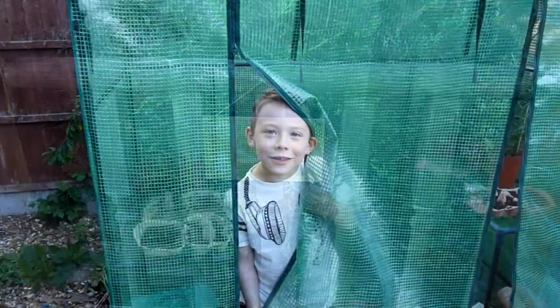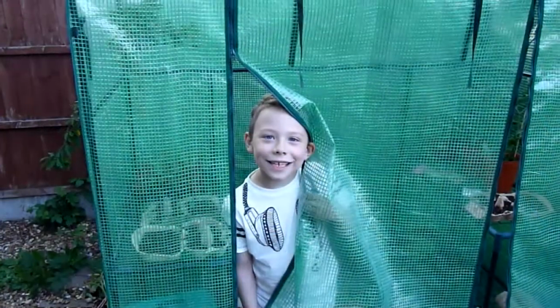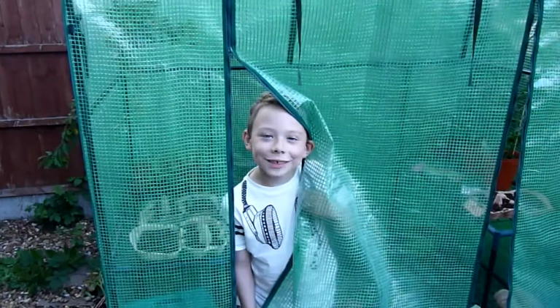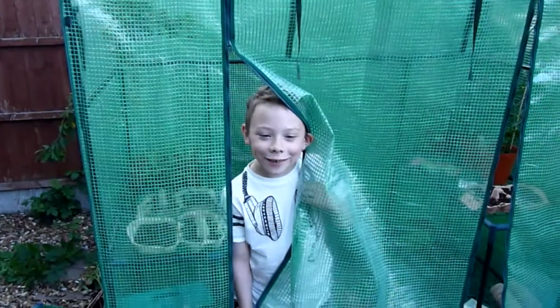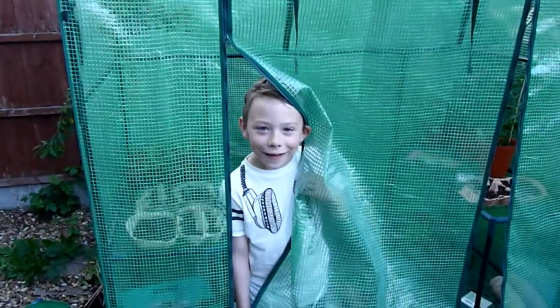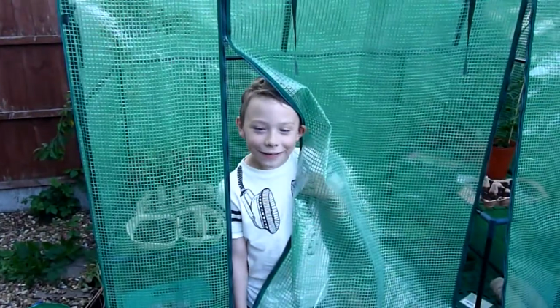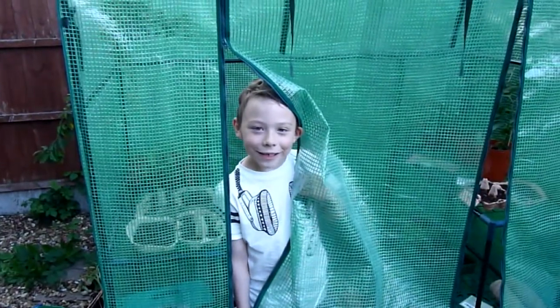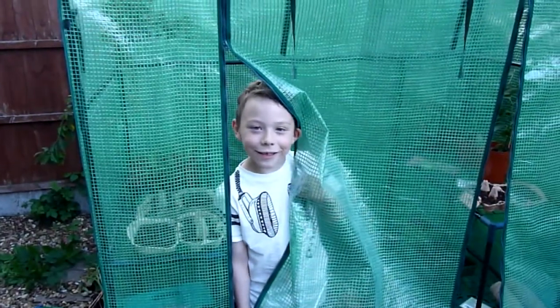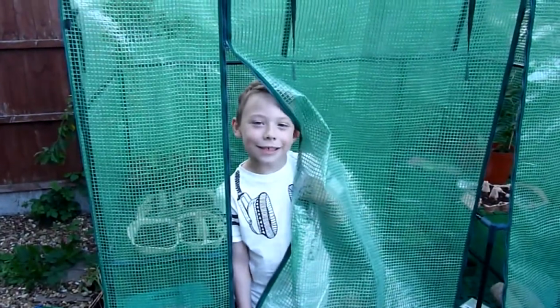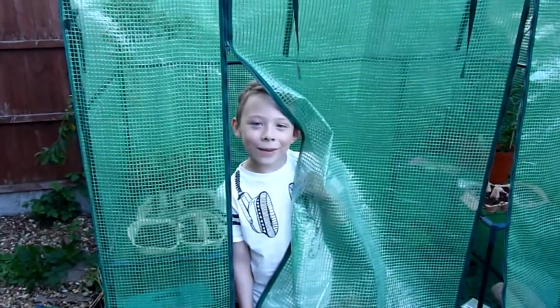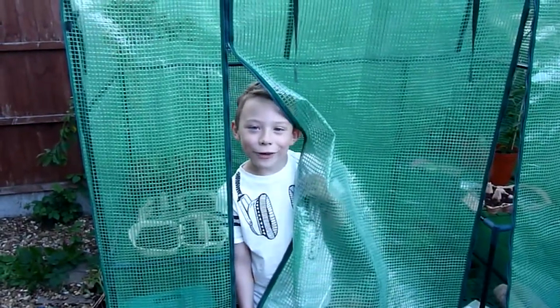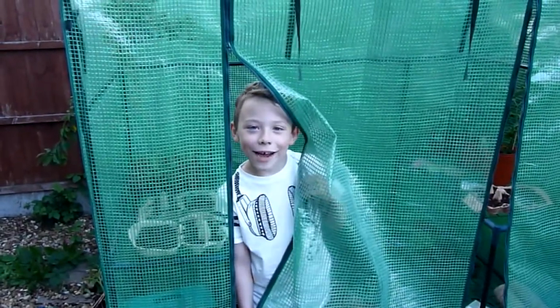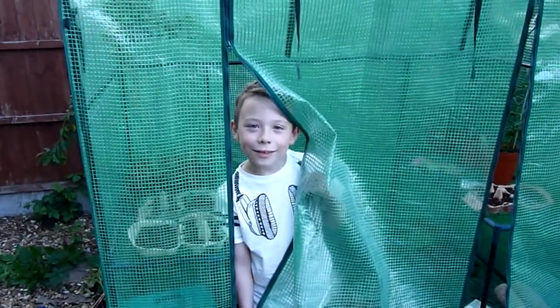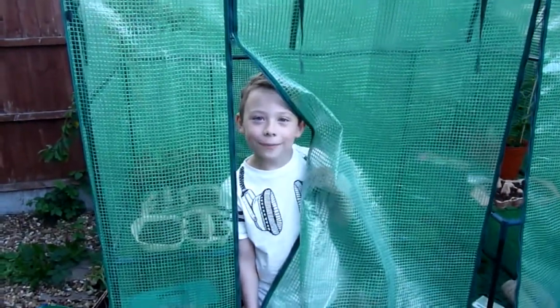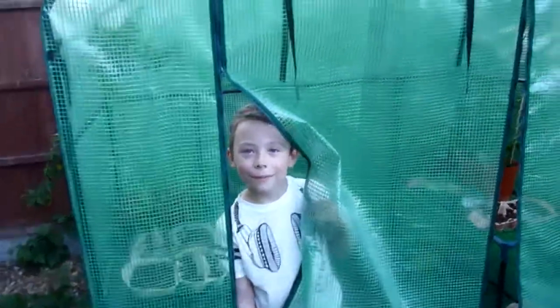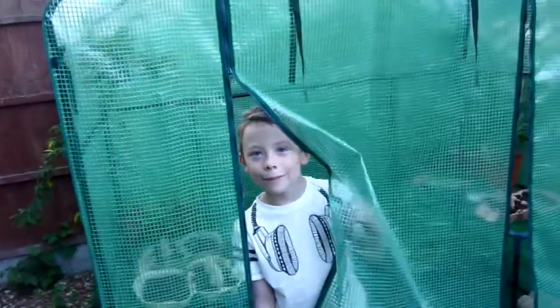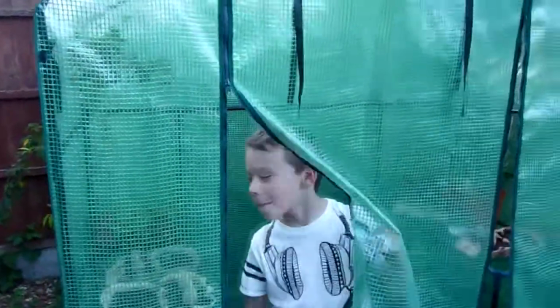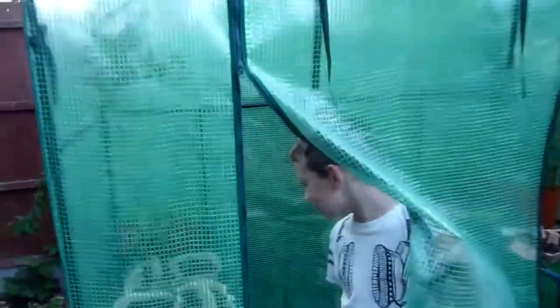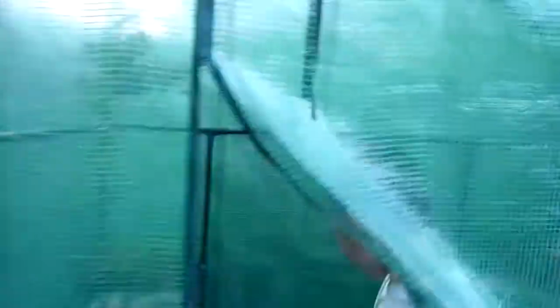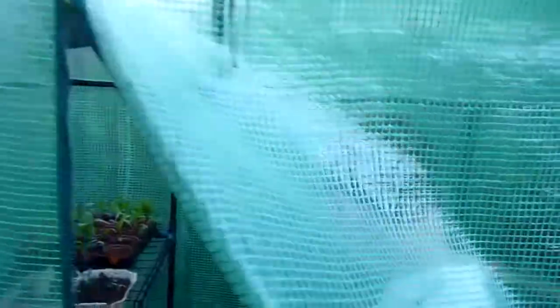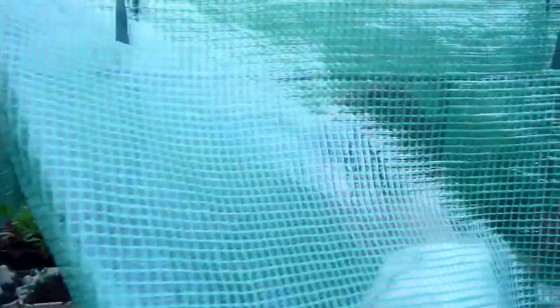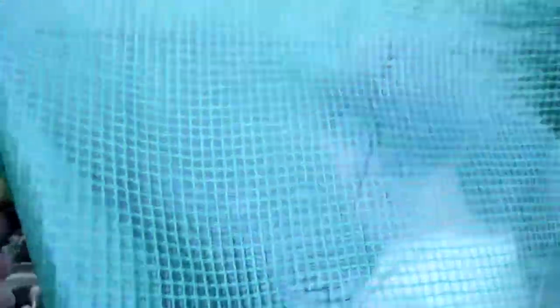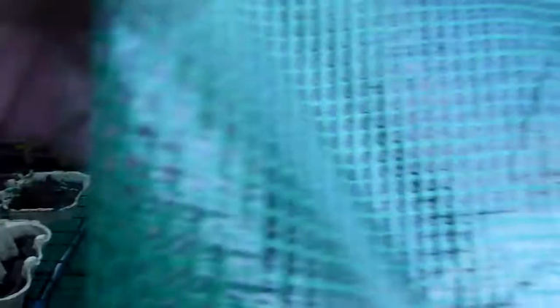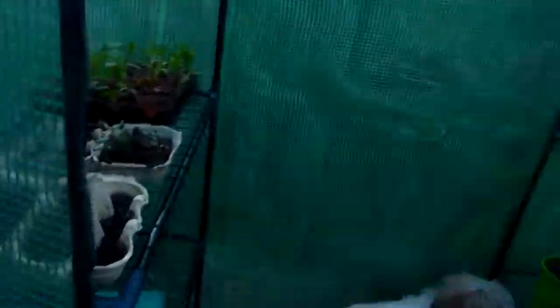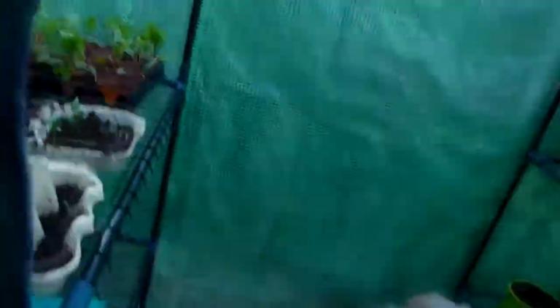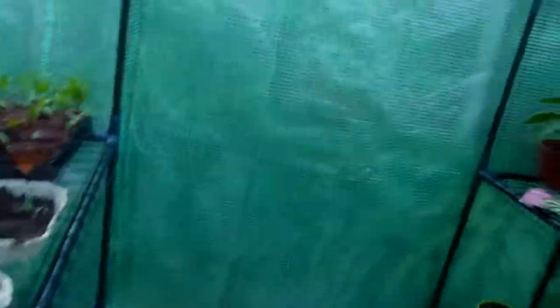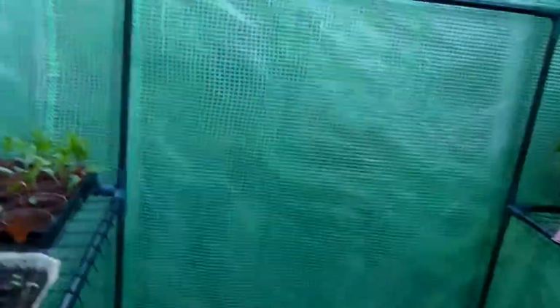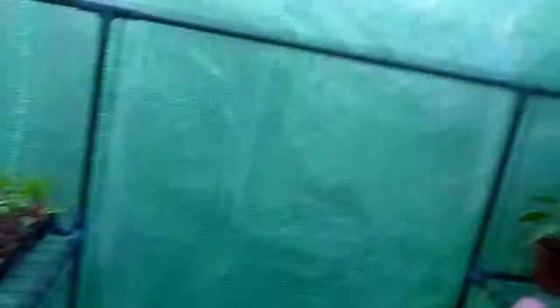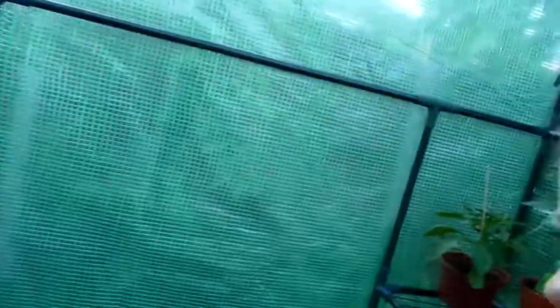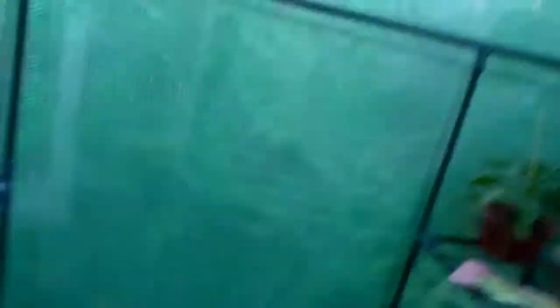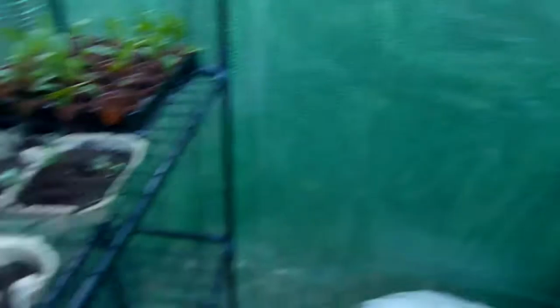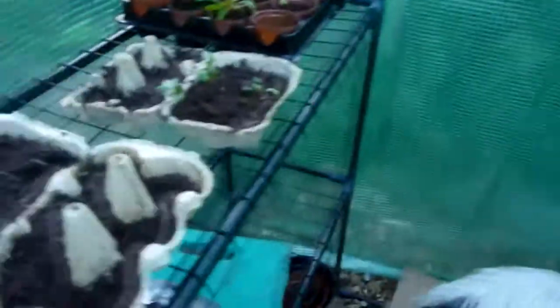Ladies and gentlemen, I'm going to show you what's inside my greenhouse. Let's have a look. So what is there? What have you got?